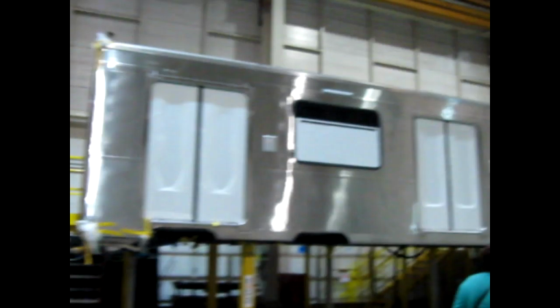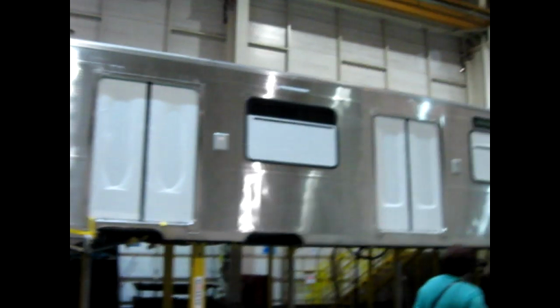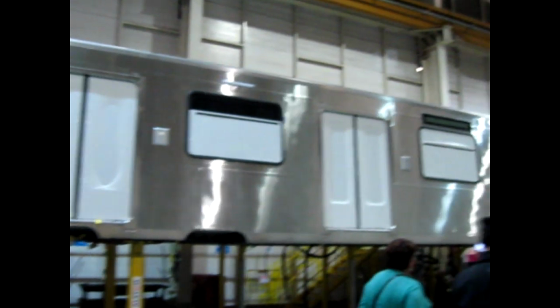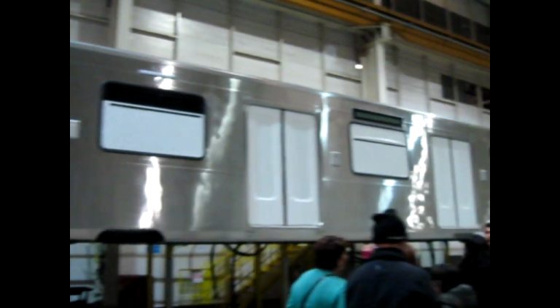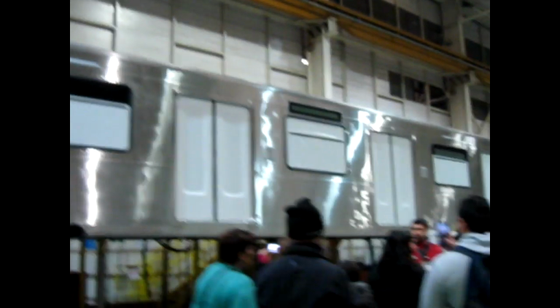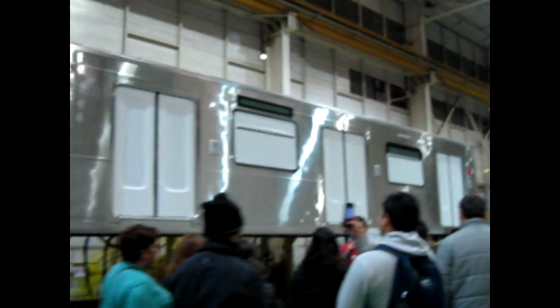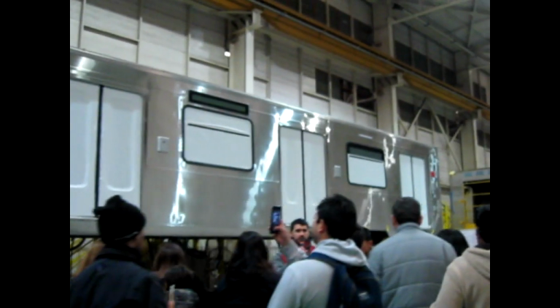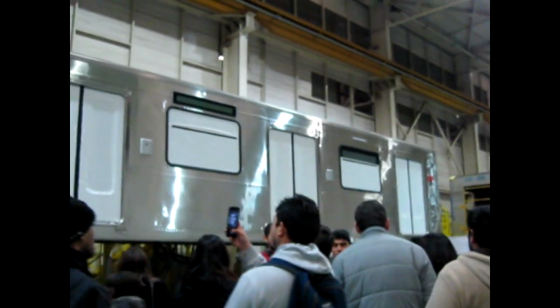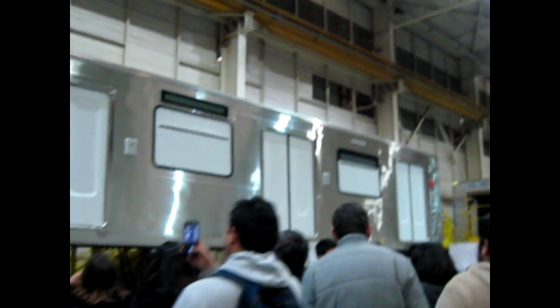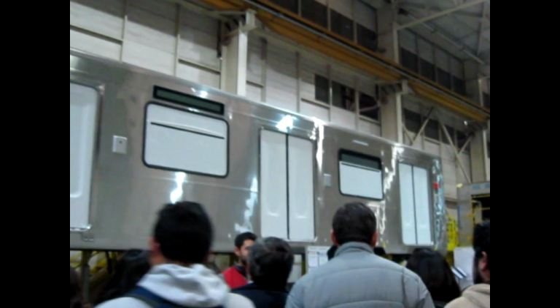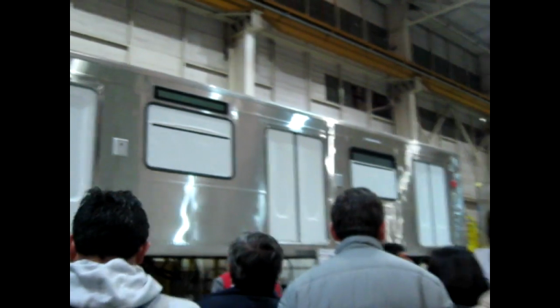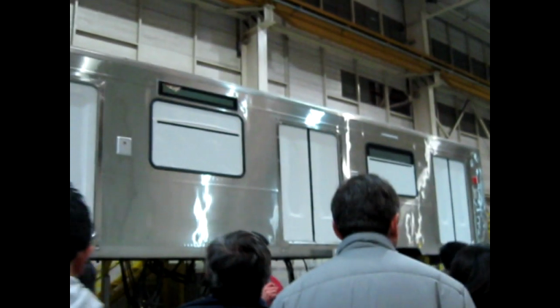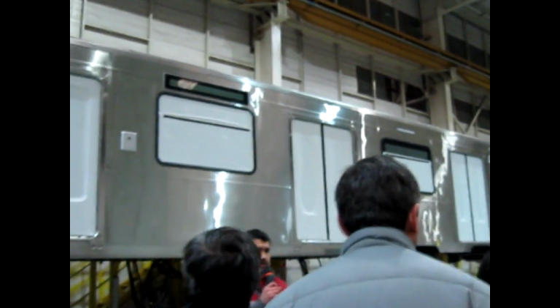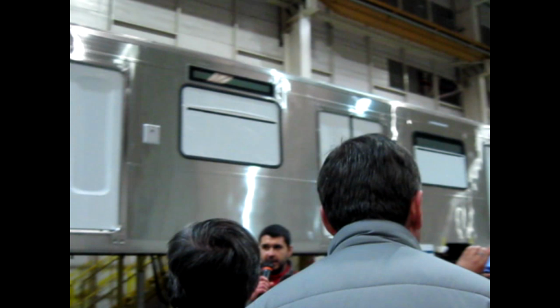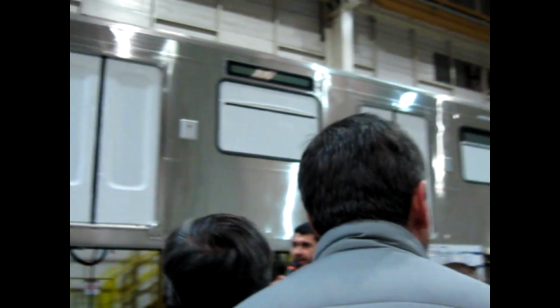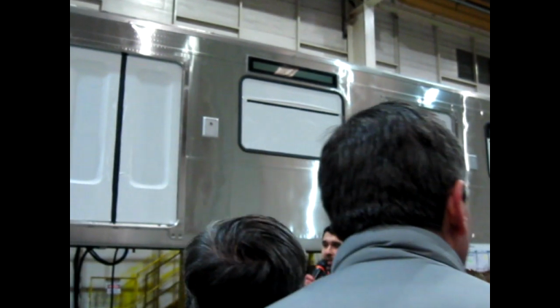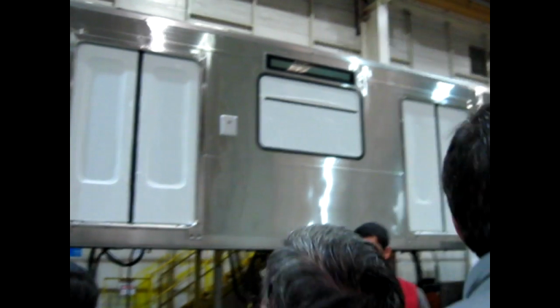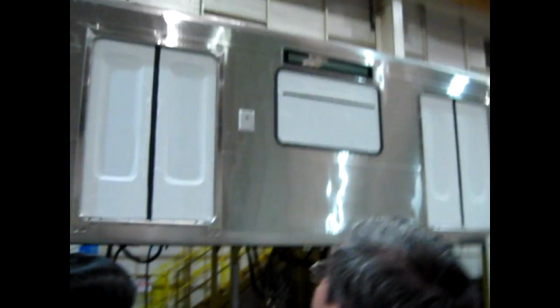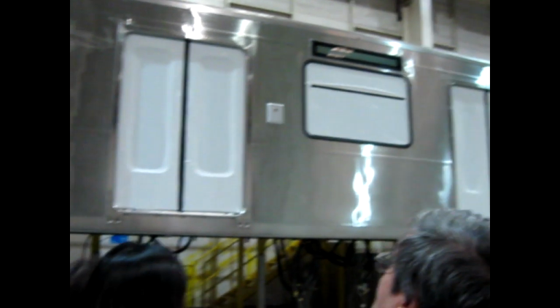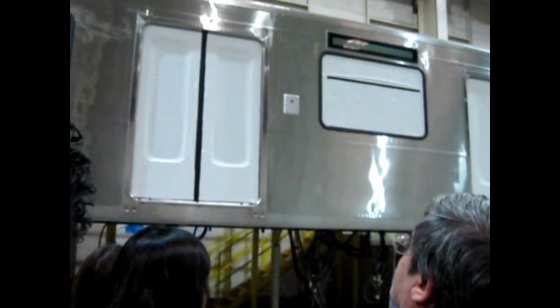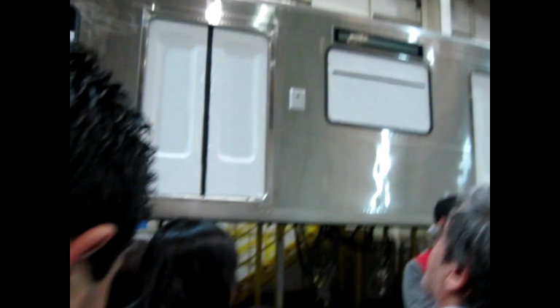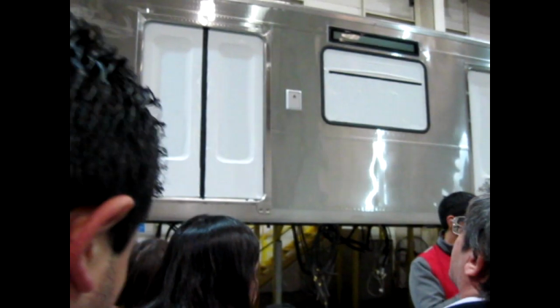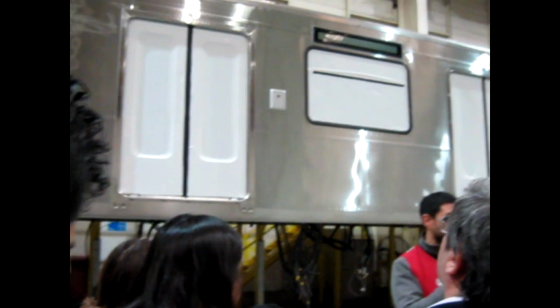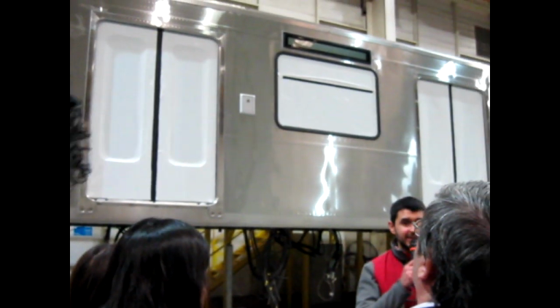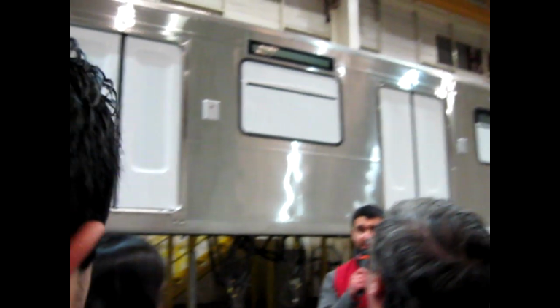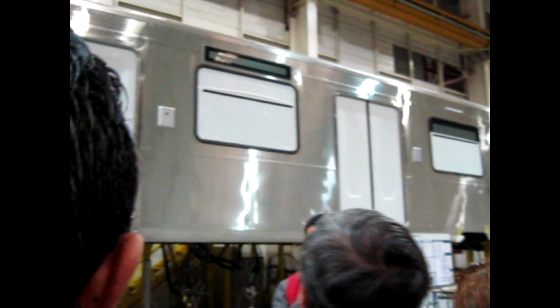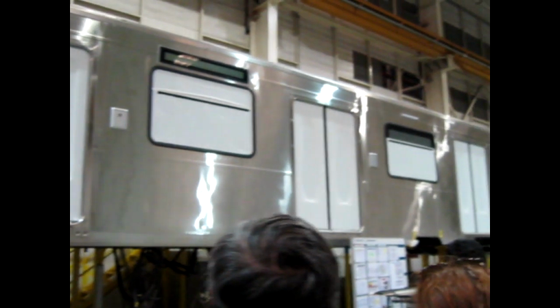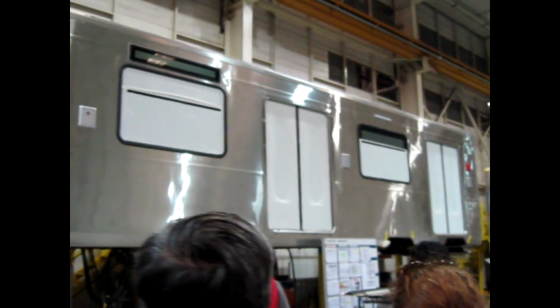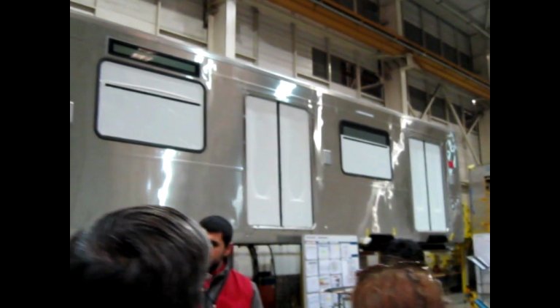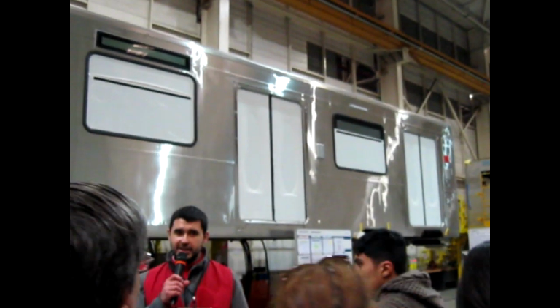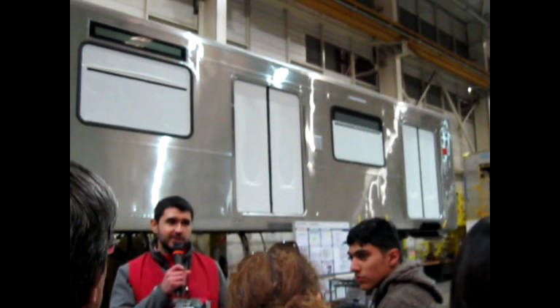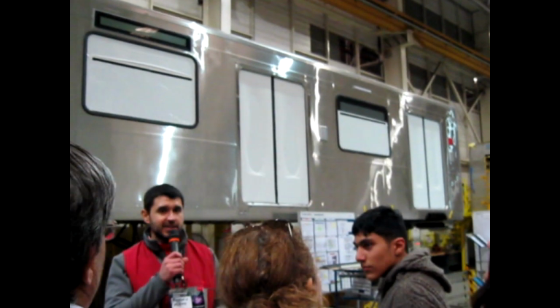My name is Gabriel Guilherme. I am the project chief for Proyecto UF R3 6, started in 2016. This project consists of the integration of five trains and seven cars that are going to operate on Línea 2 and Línea 5.